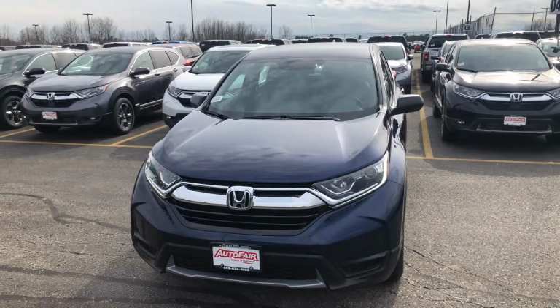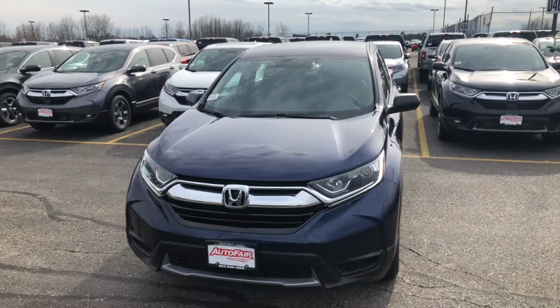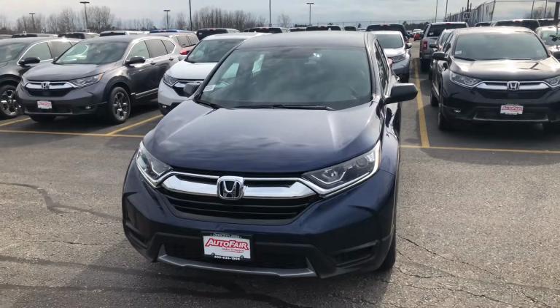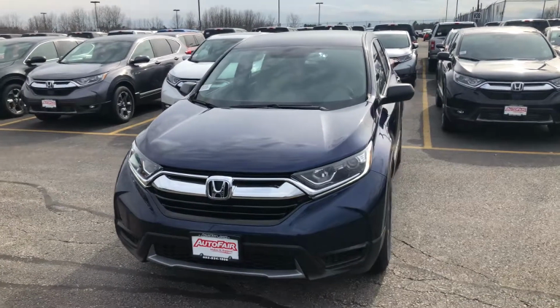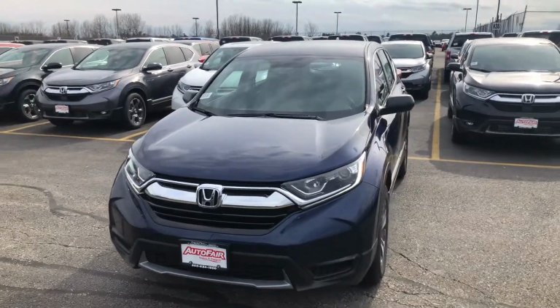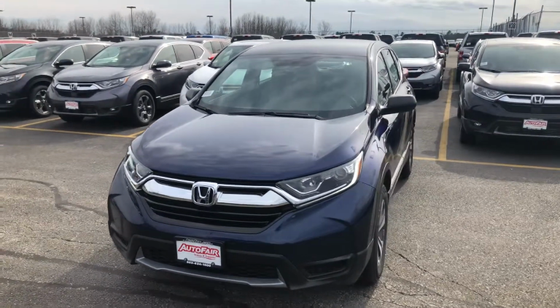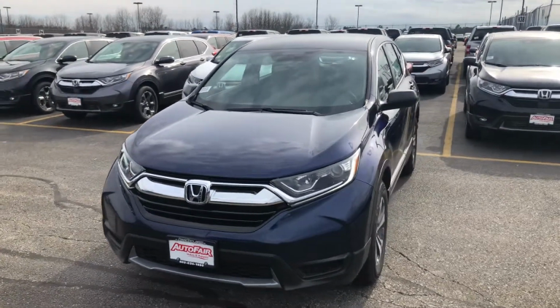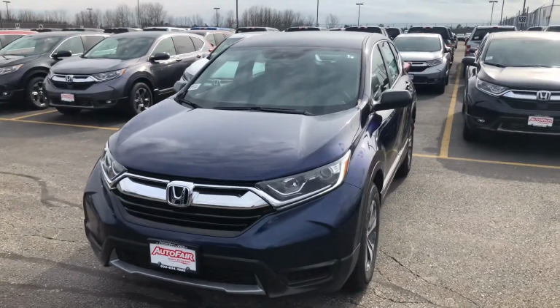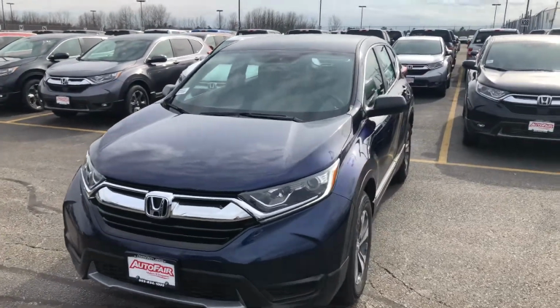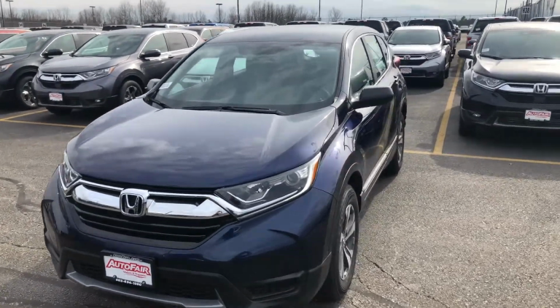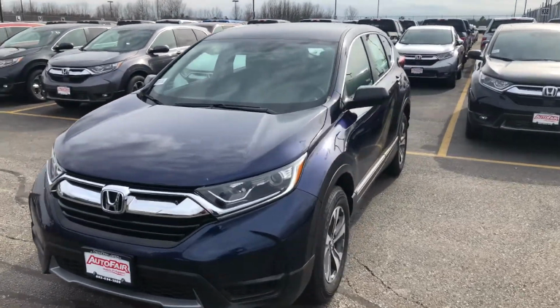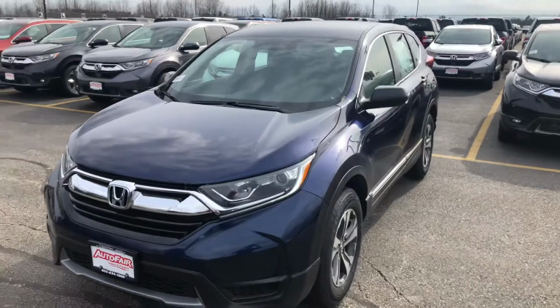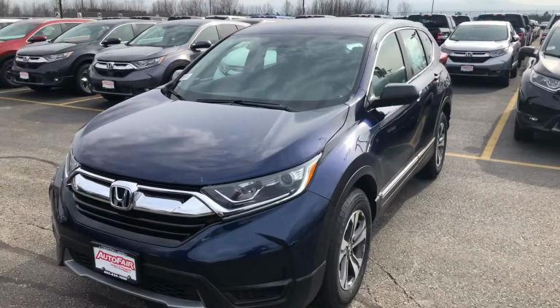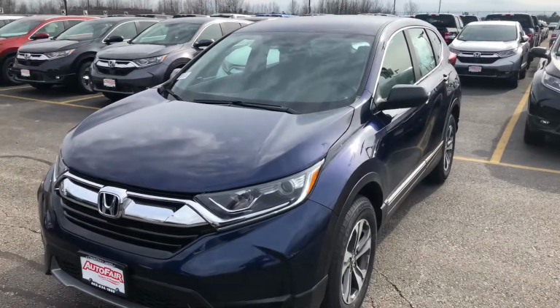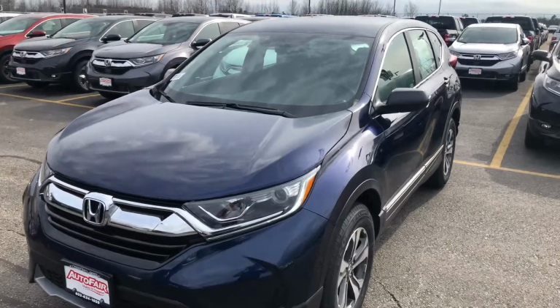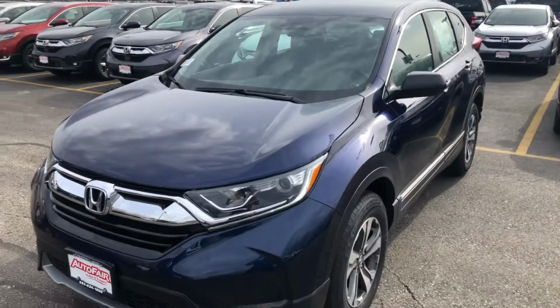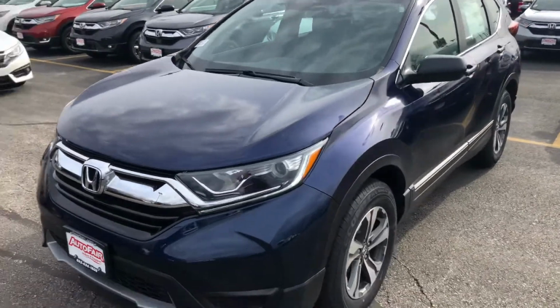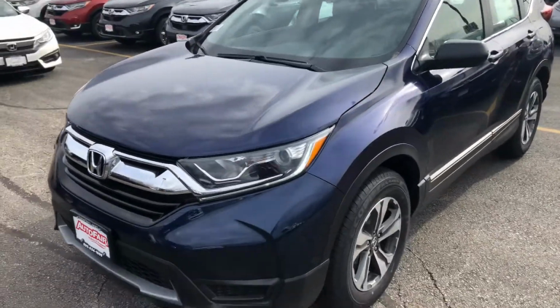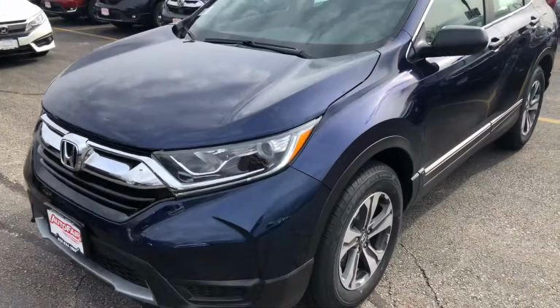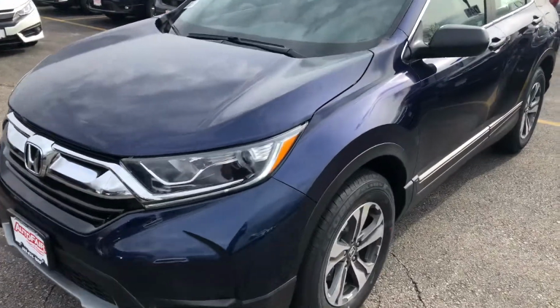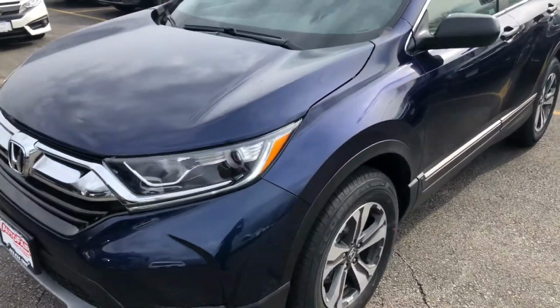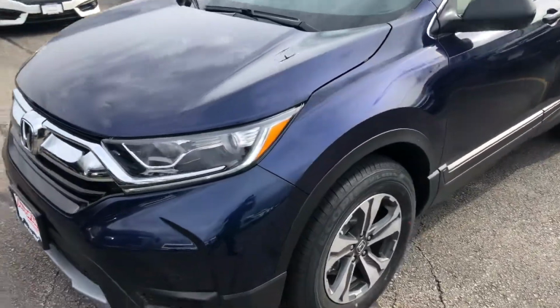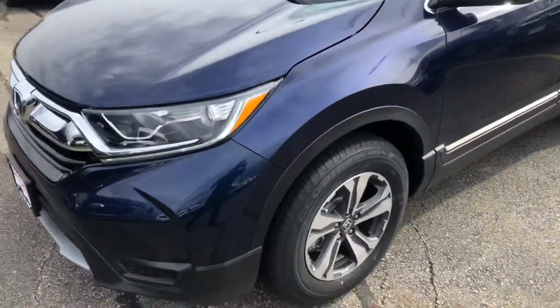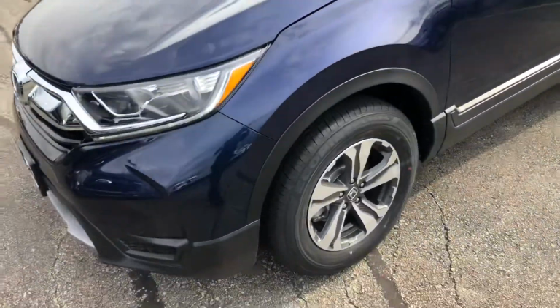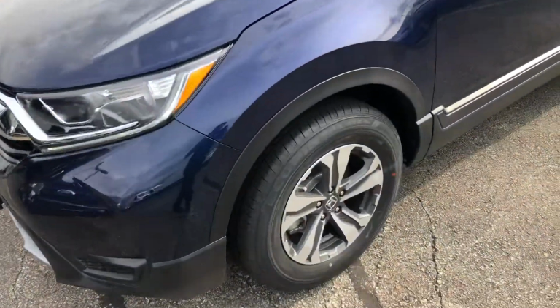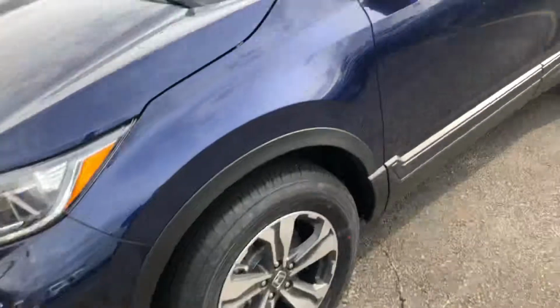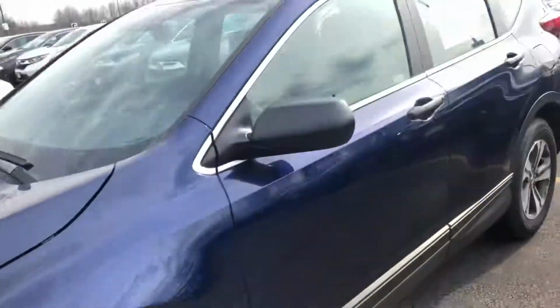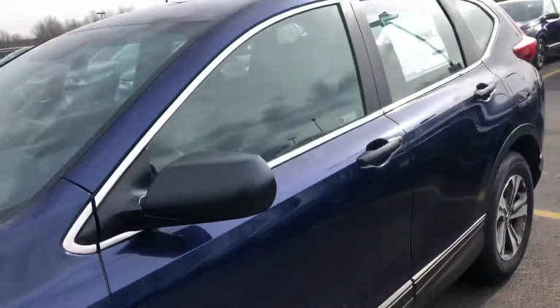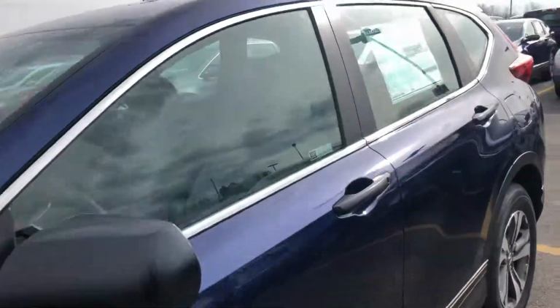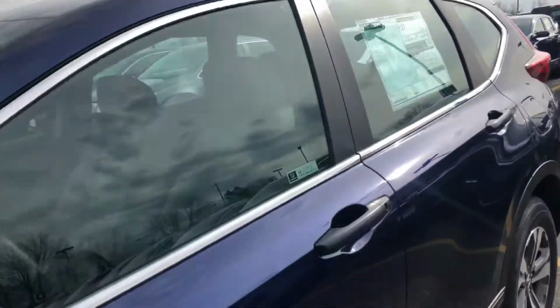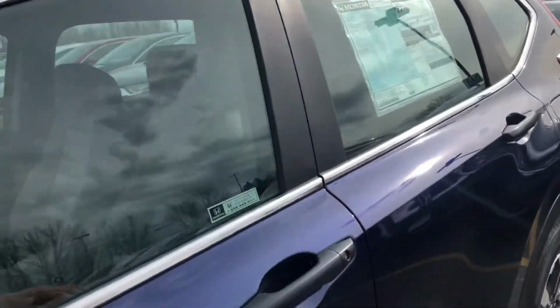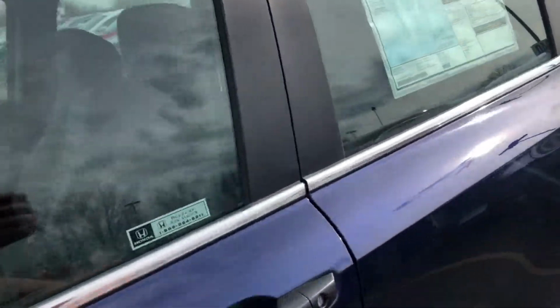Hi, my name is Saul from Autofair Honda. I have the CRV in stock. I'm going to go over some features with you. This car has LED daytime running lights, nice wheels, and Bluetooth.